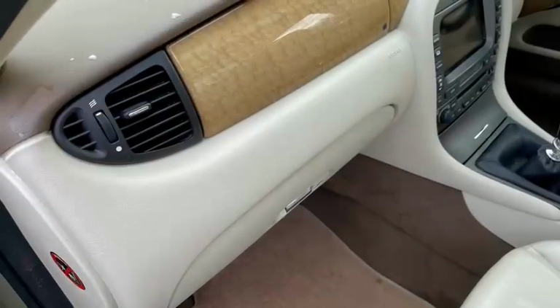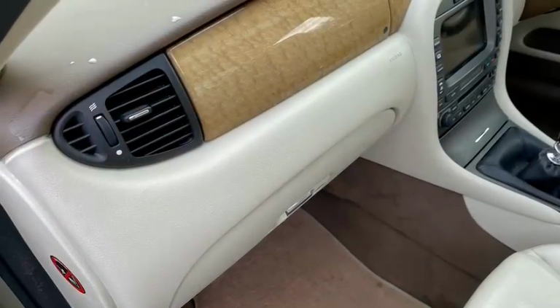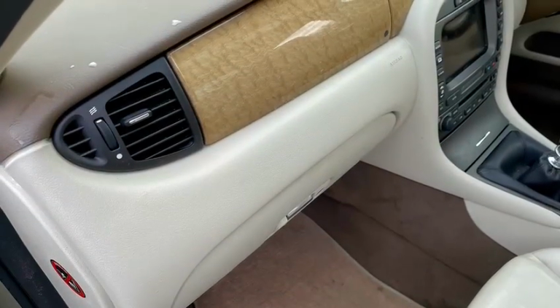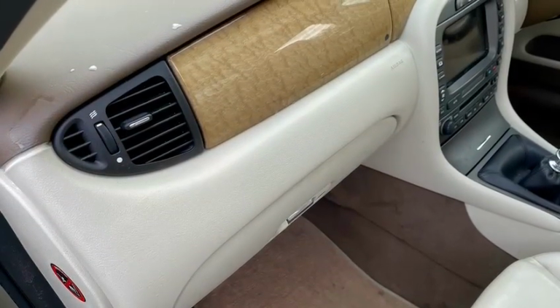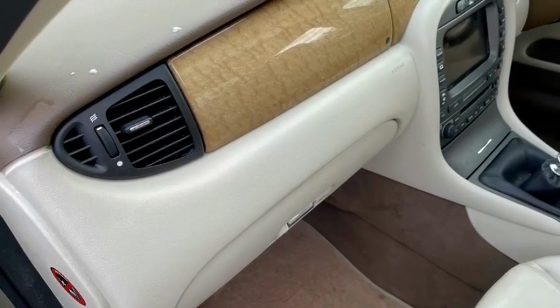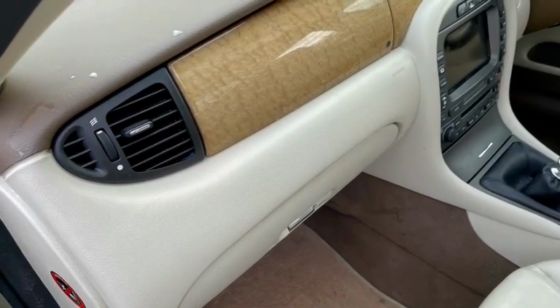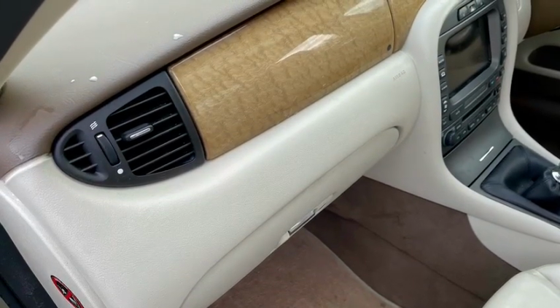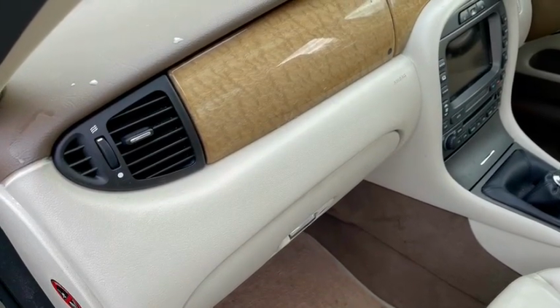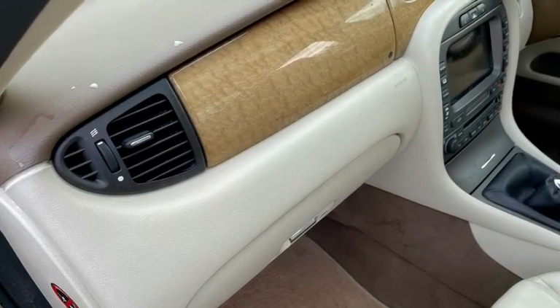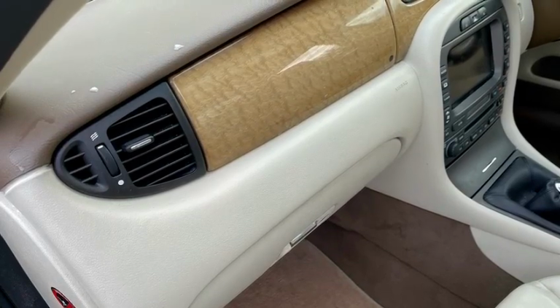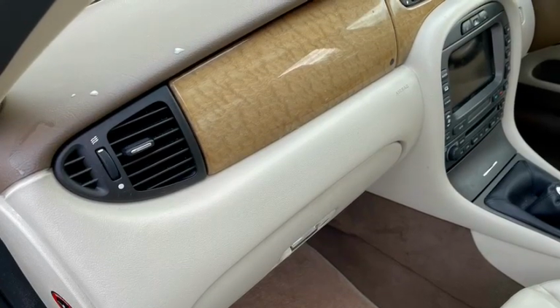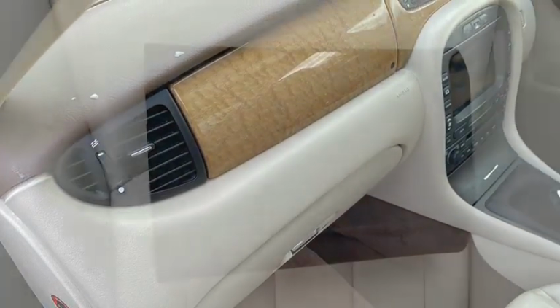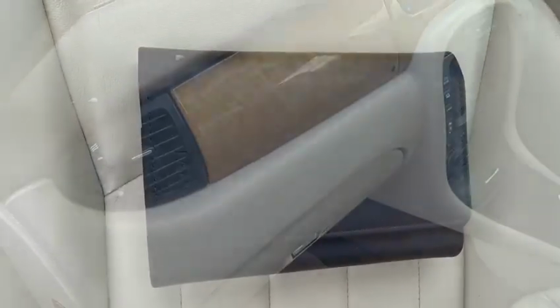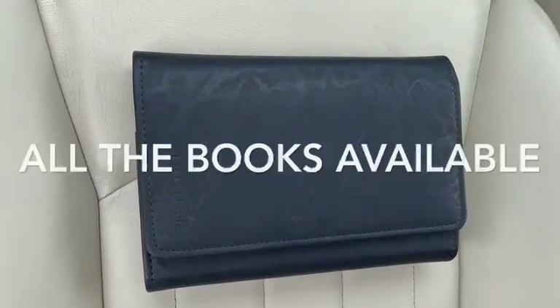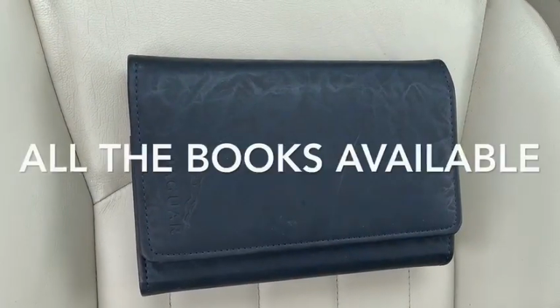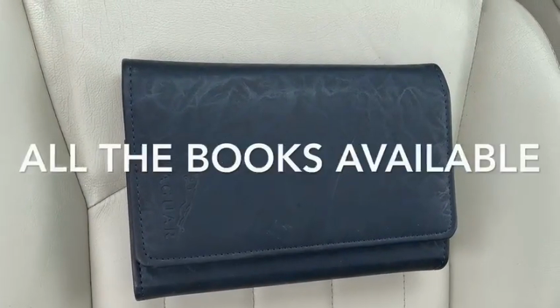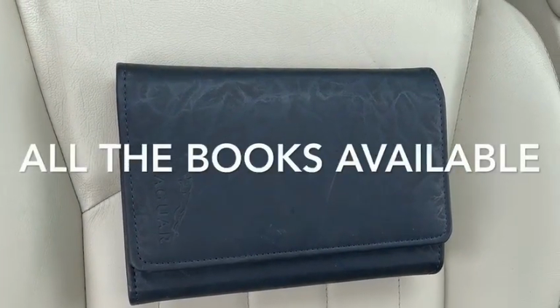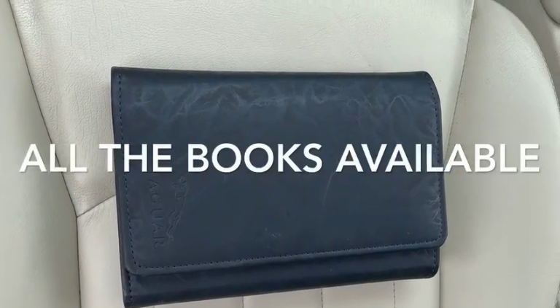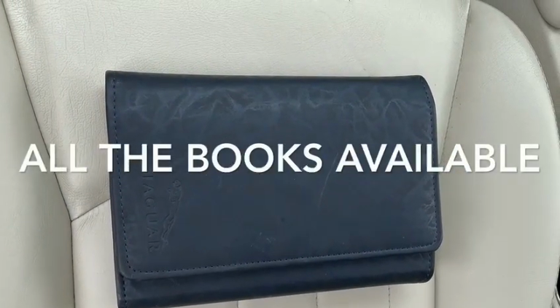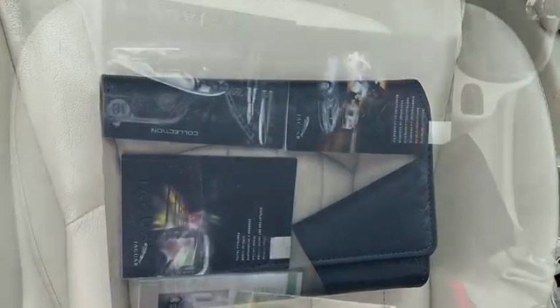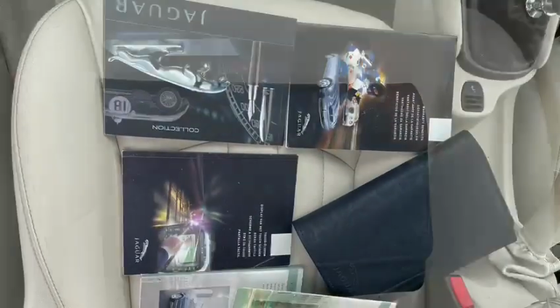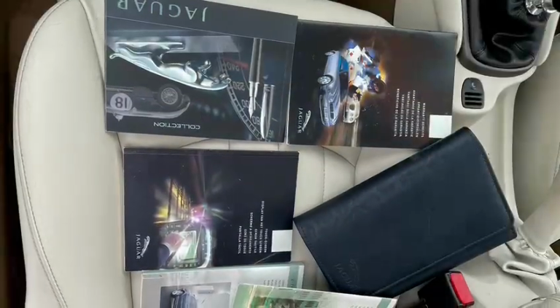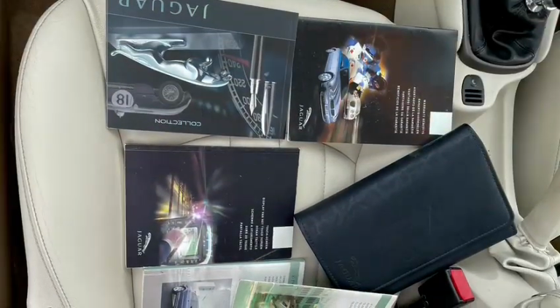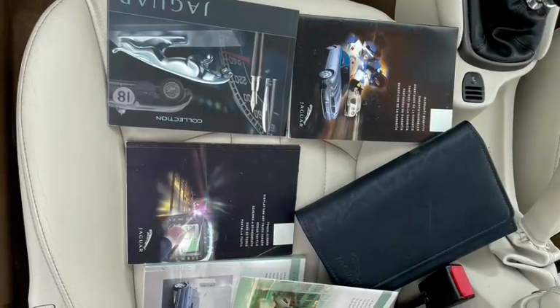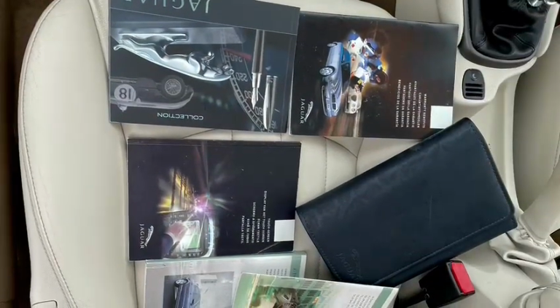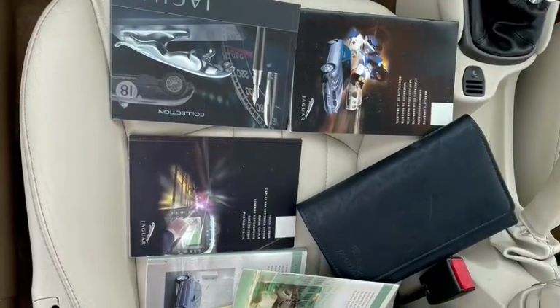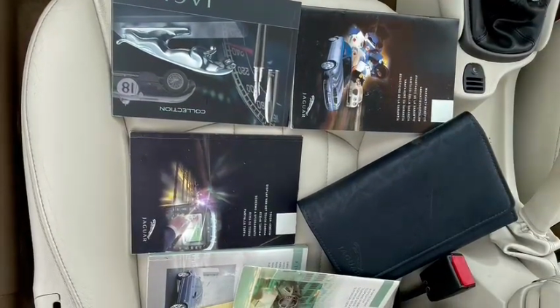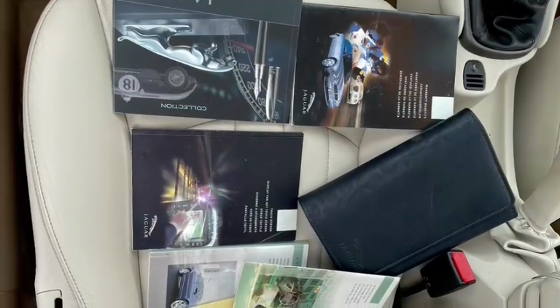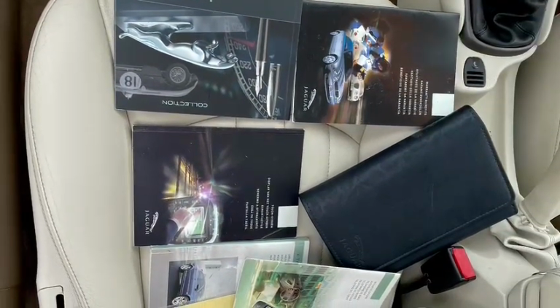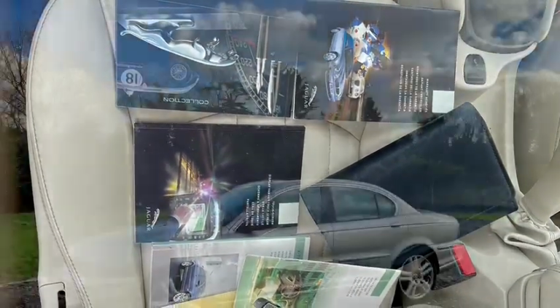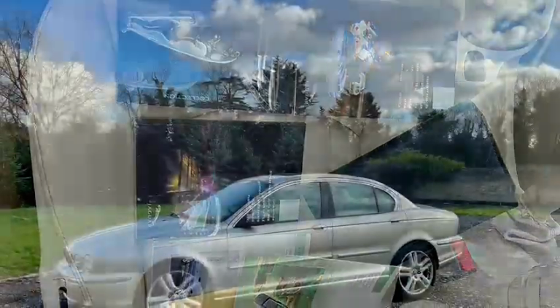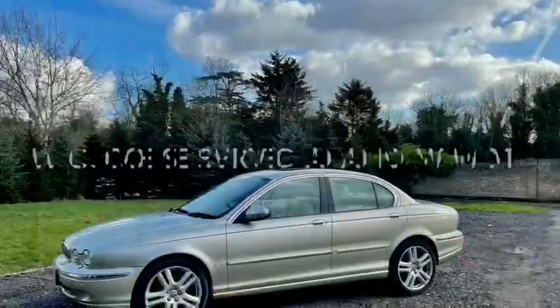Beautiful to this side — this cream upholstery is stunning. The woodwork on this car — there's your birdseye maple woodwork, very attractive. All books are available including the radio code, and we've got the locking wheel nut and two keys.